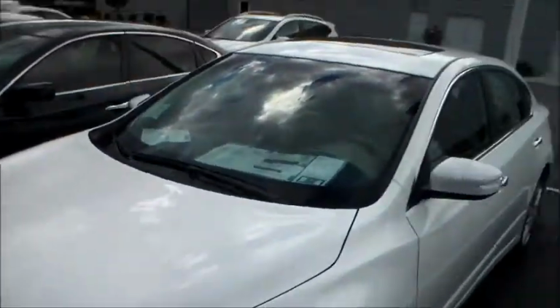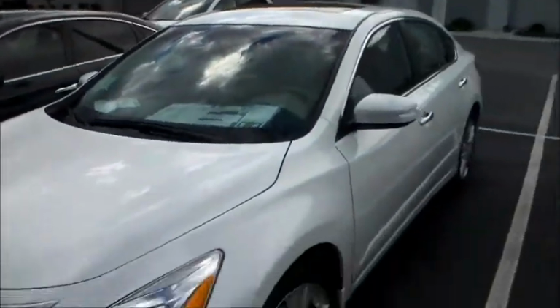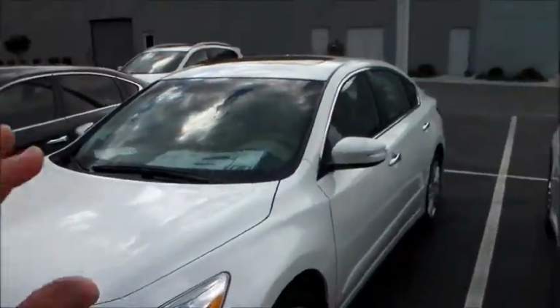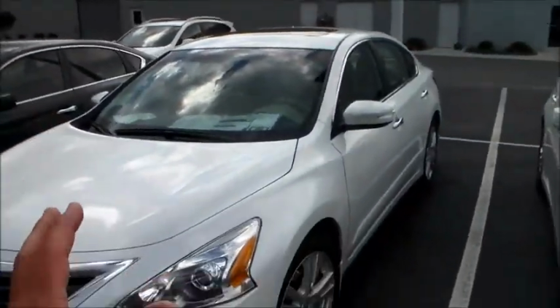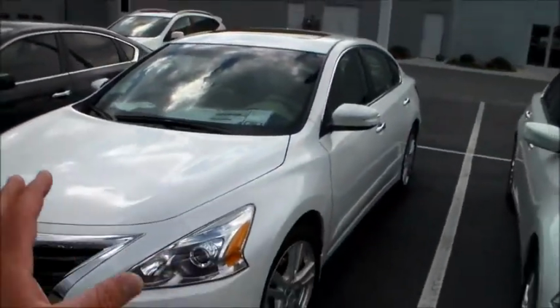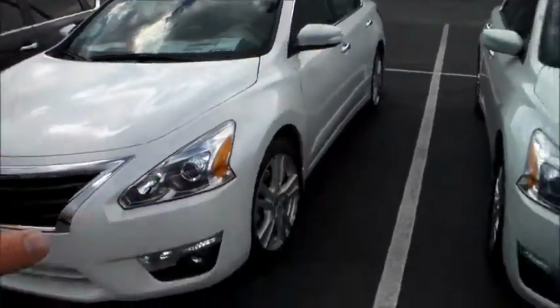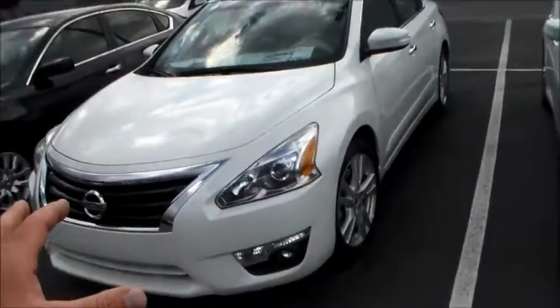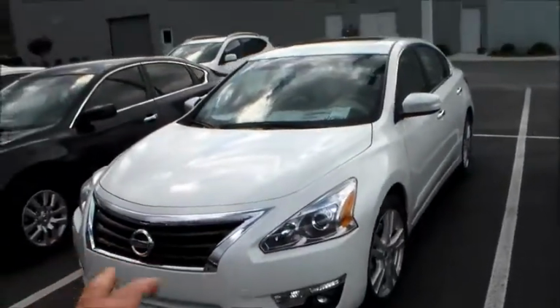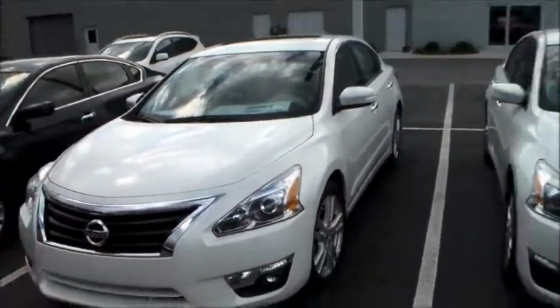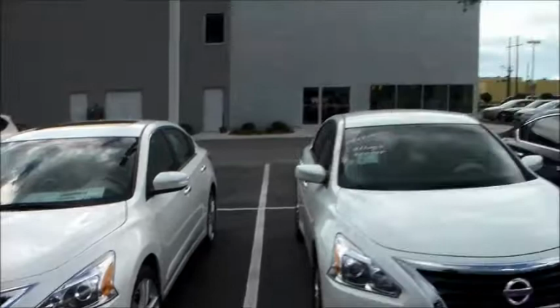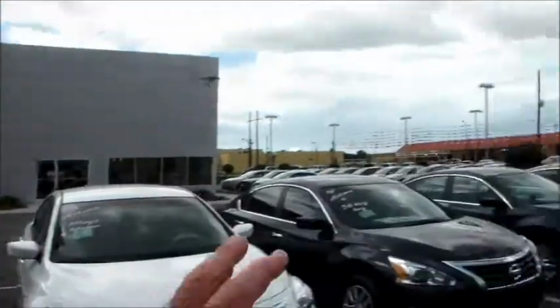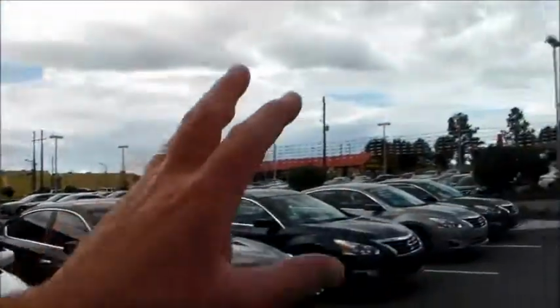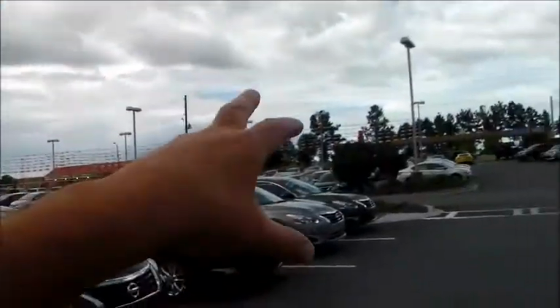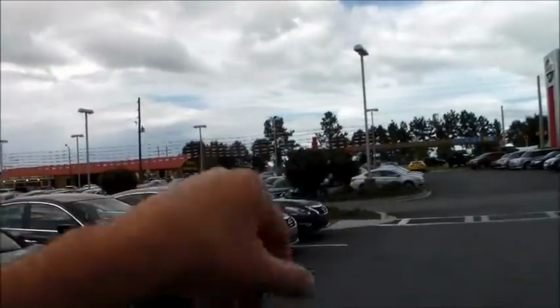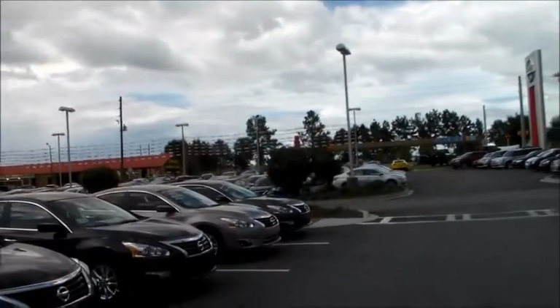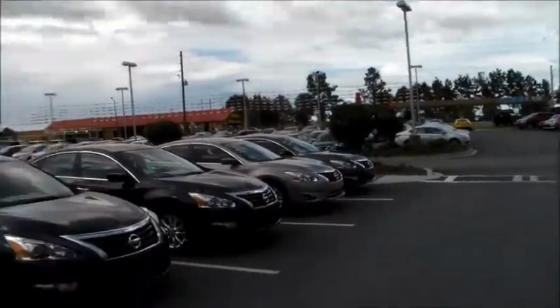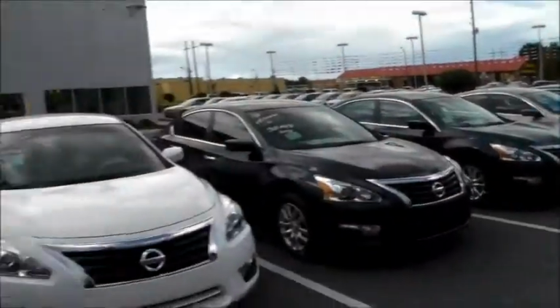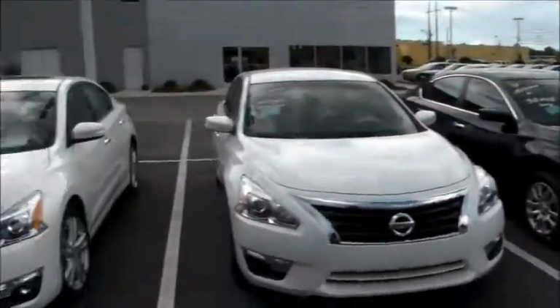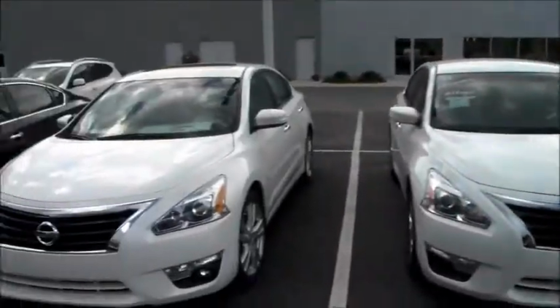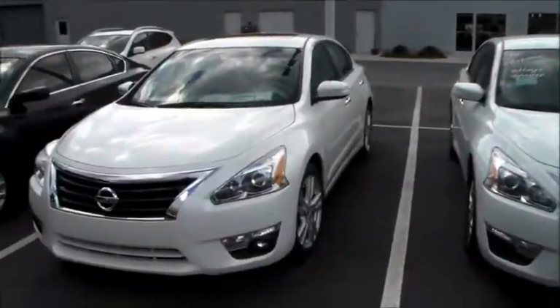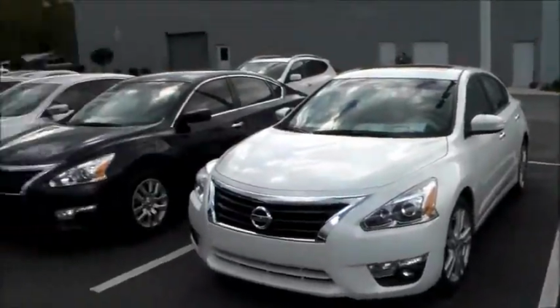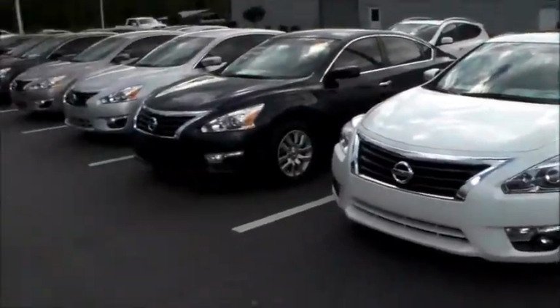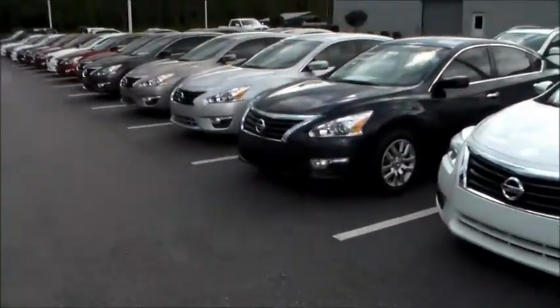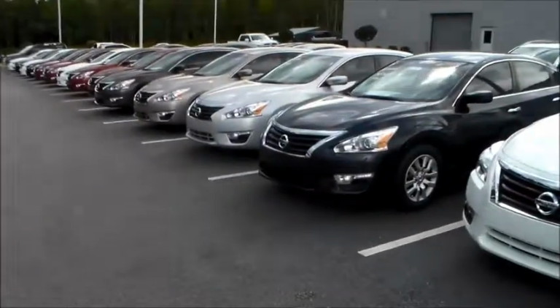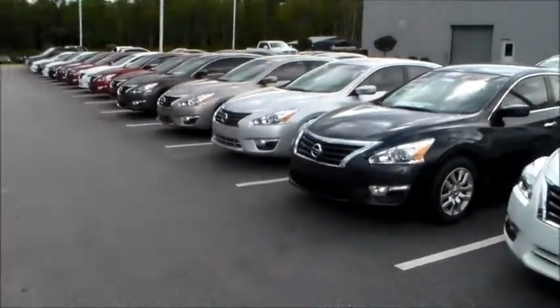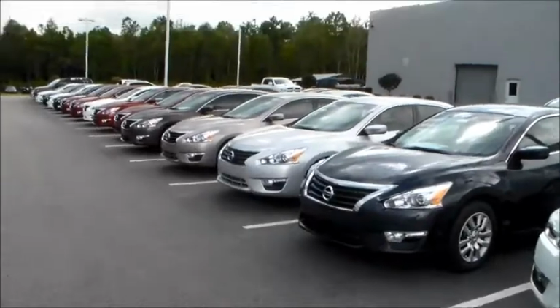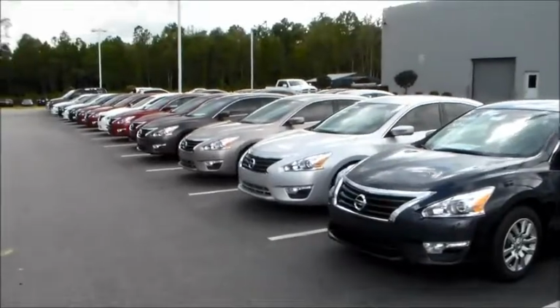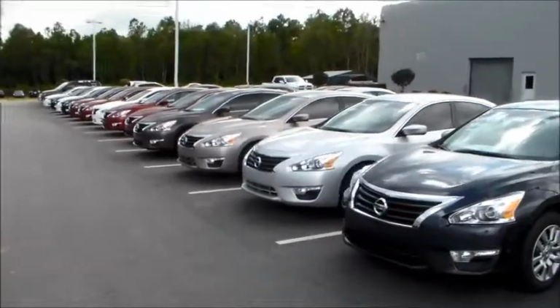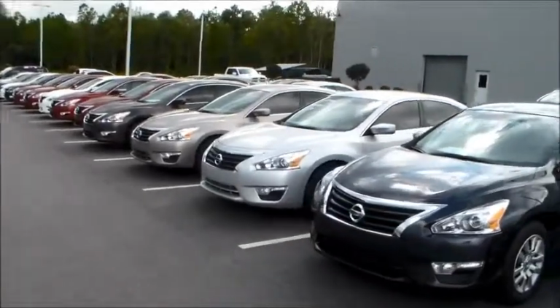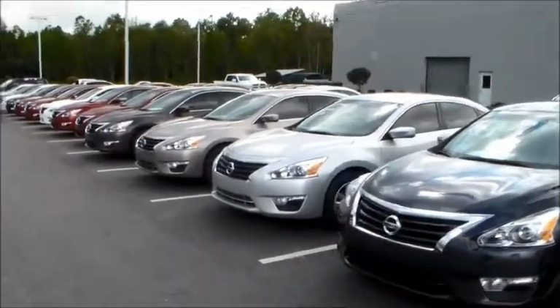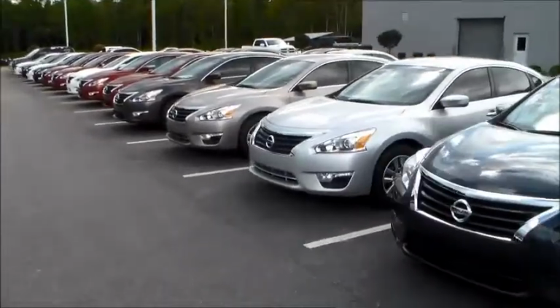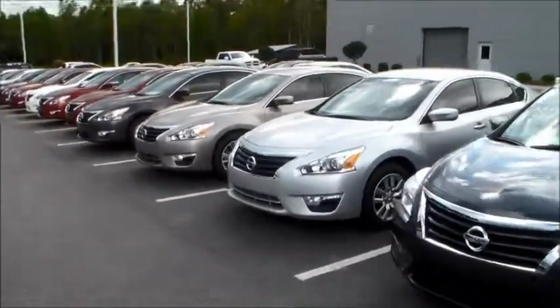So essentially, you're getting more equipment on this car for the same price that you would be getting less equipment on the Maxima. Now if you like the Maxima, I'm totally cool with that, but I did want to show you another option.